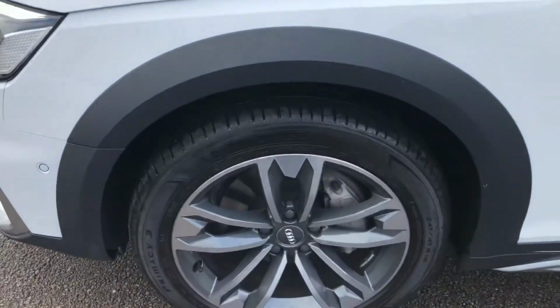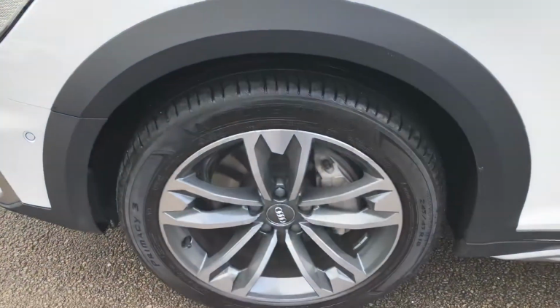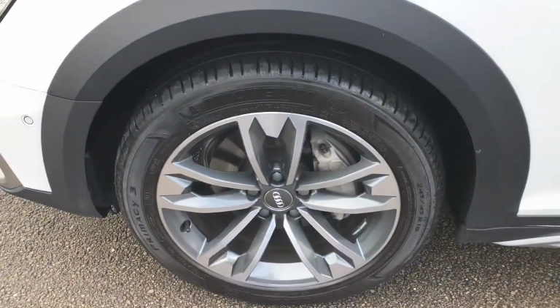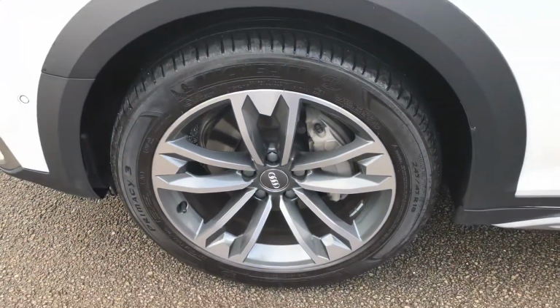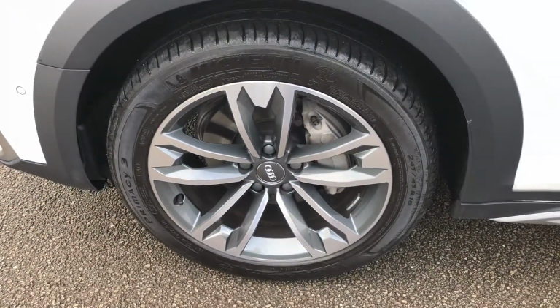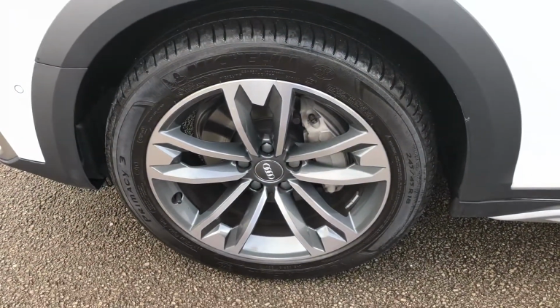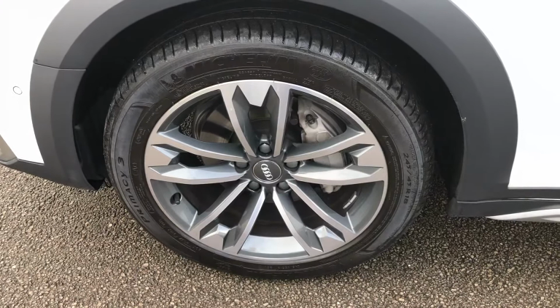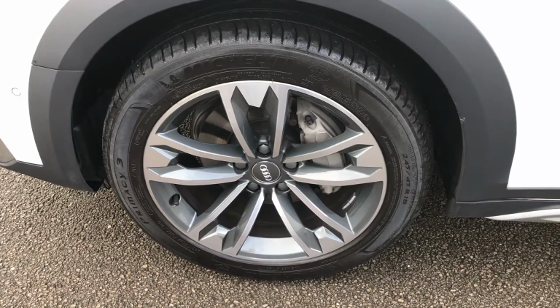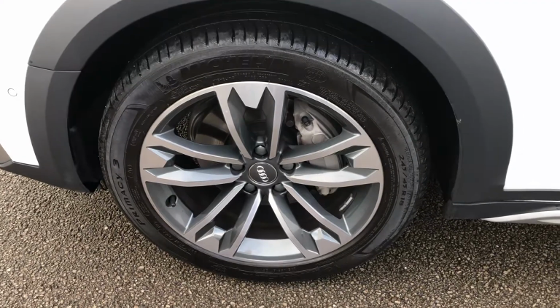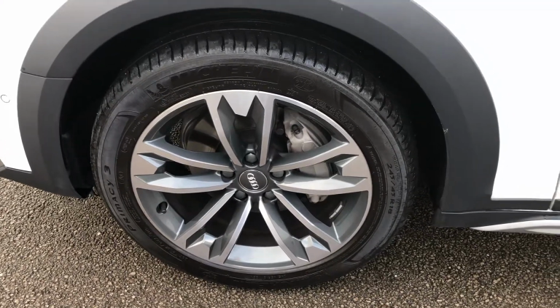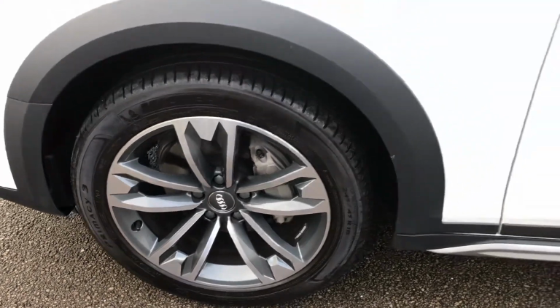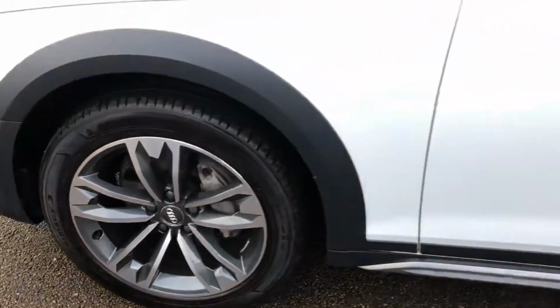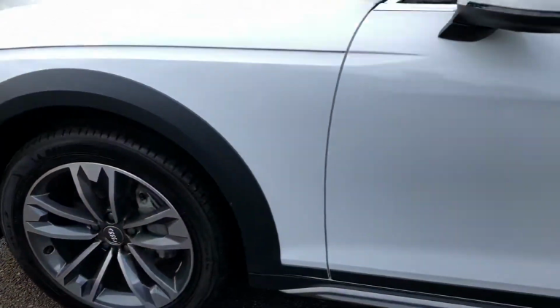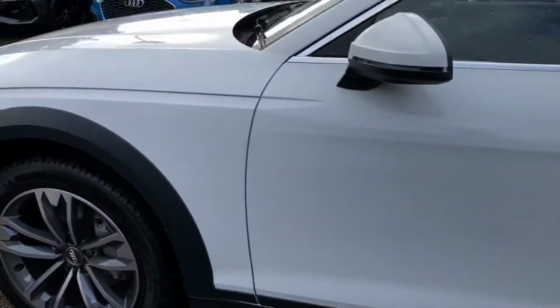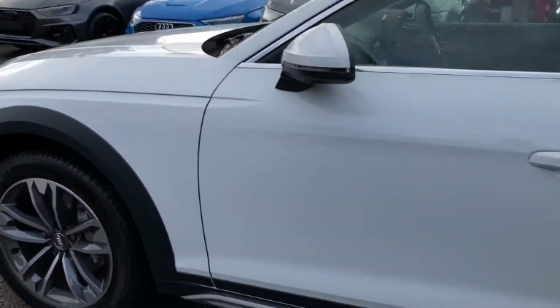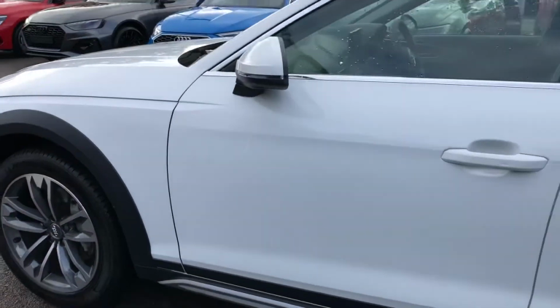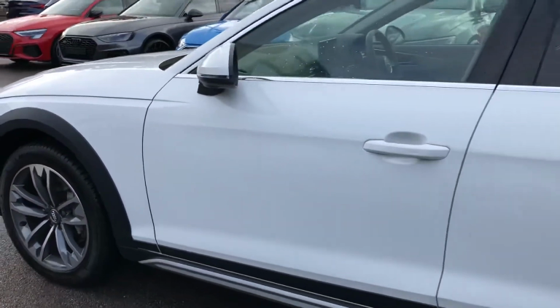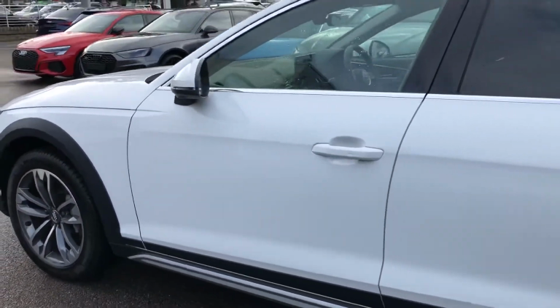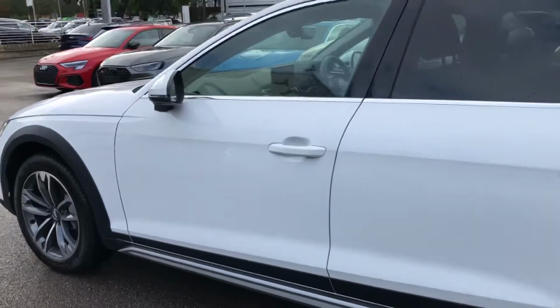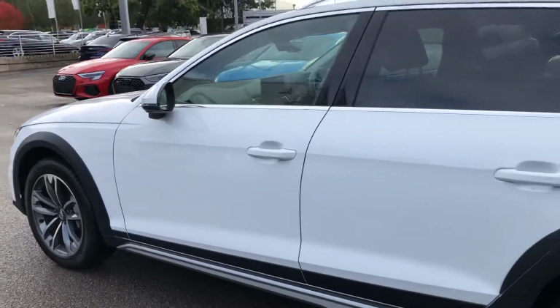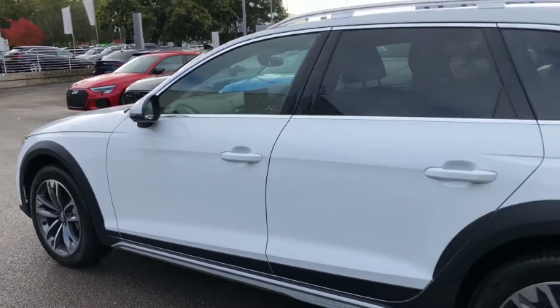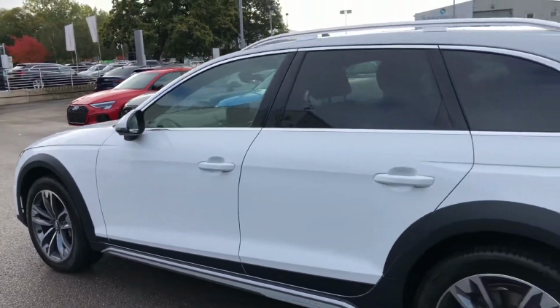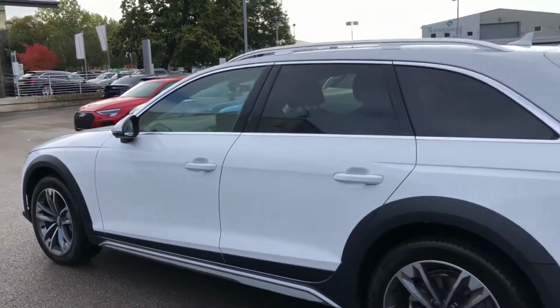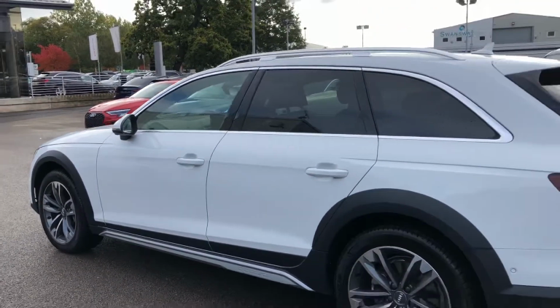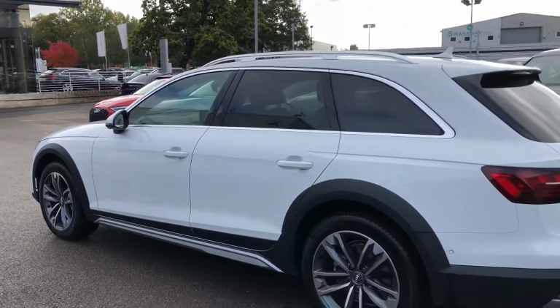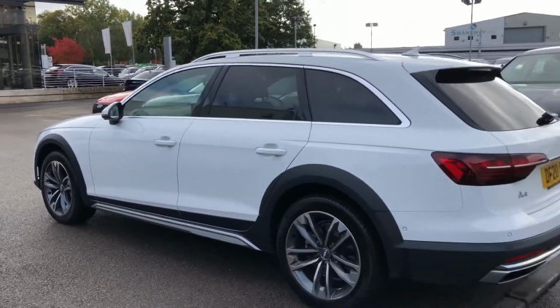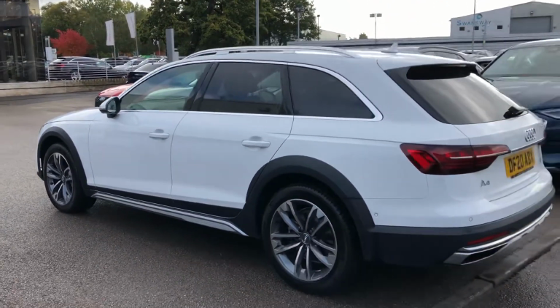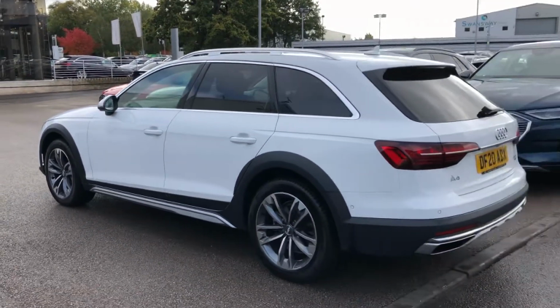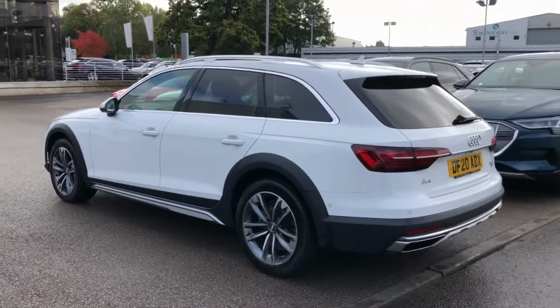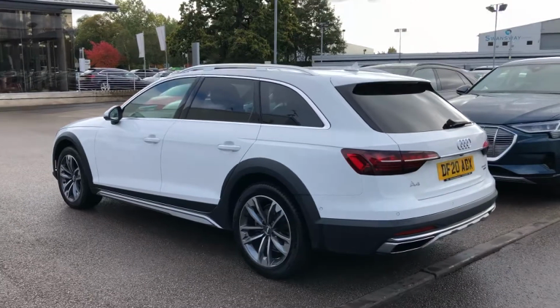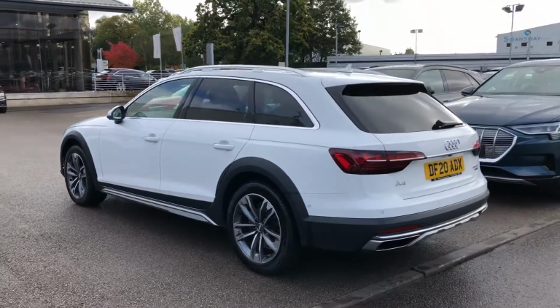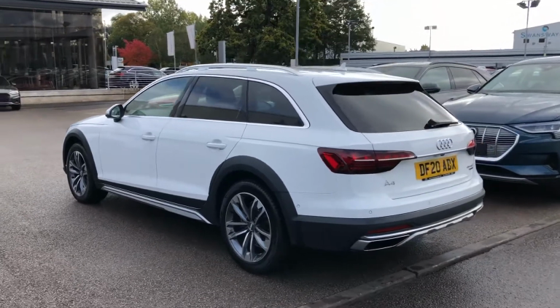18-inch five-arm parallel spokes star style design alloy wheels, with the chrome surrounds around the windows and the chrome roof rails. Privacy glass from the B-pillar backwards.